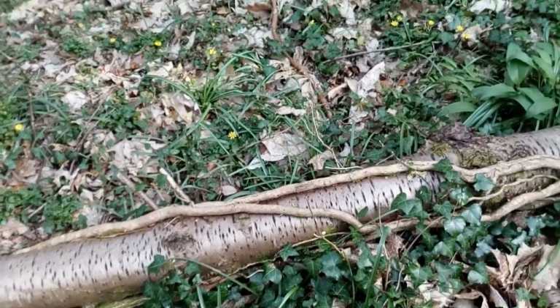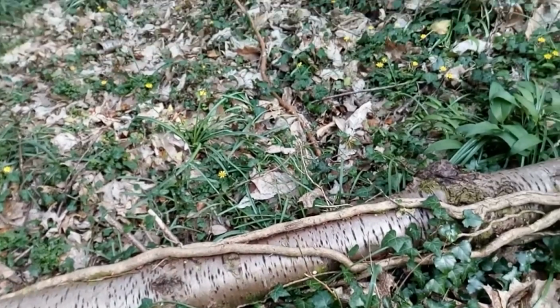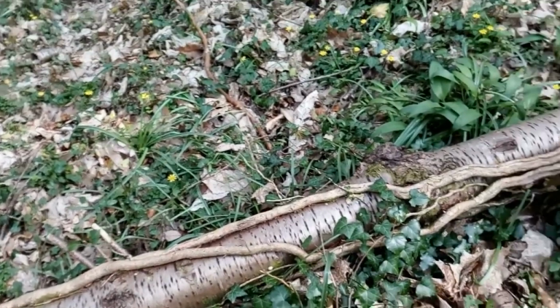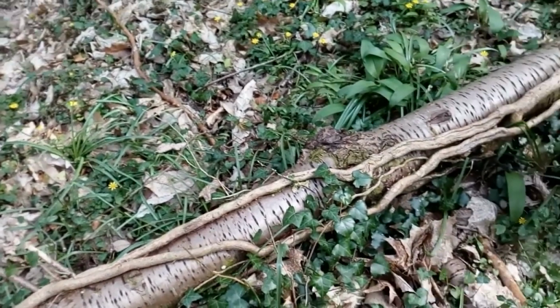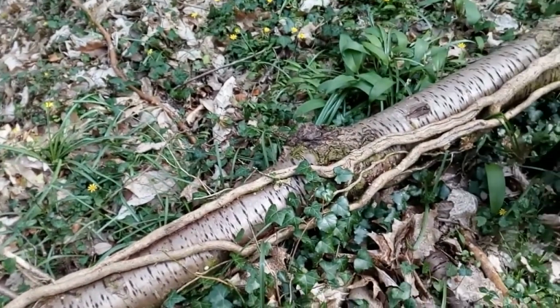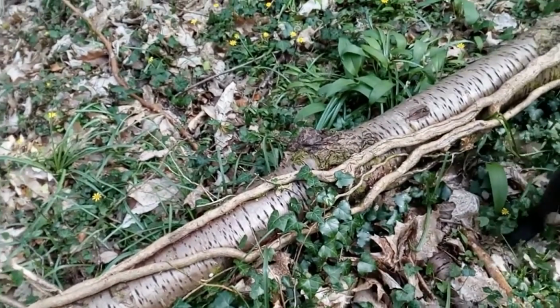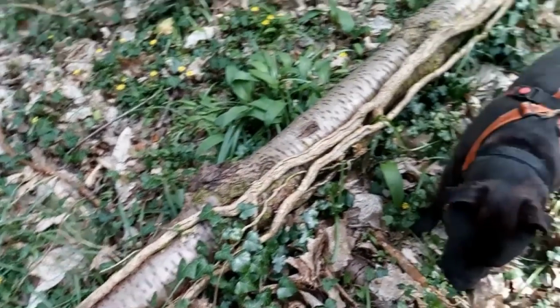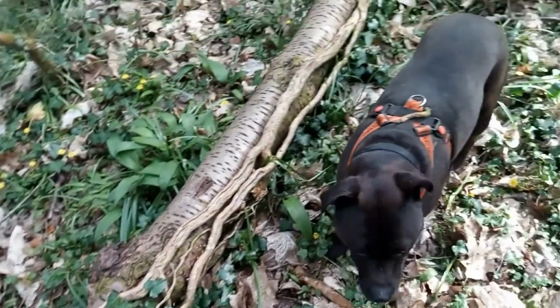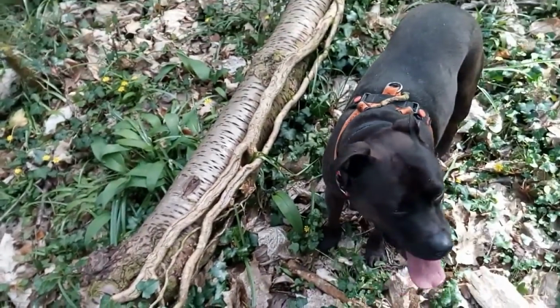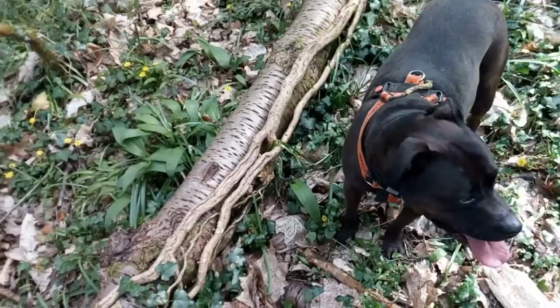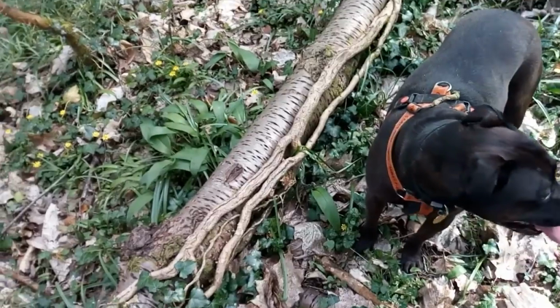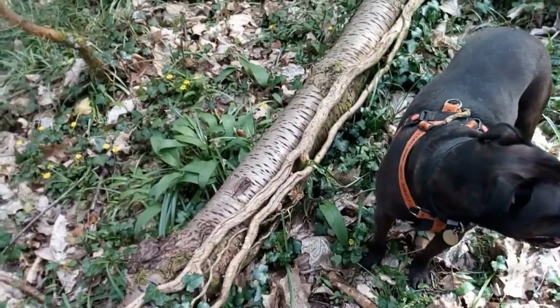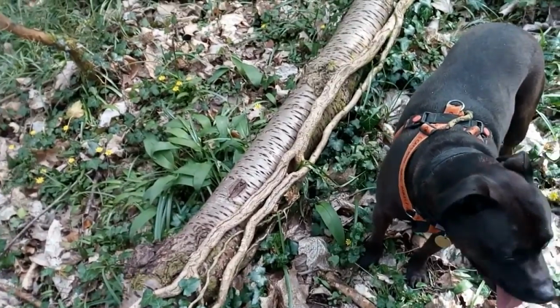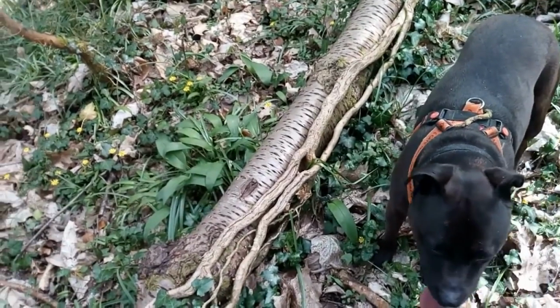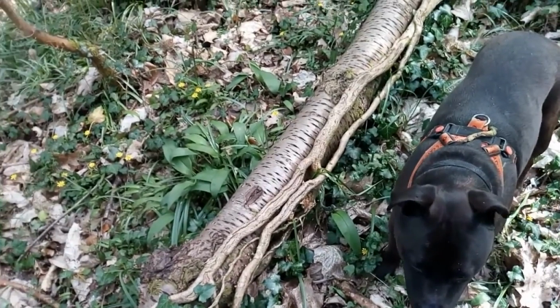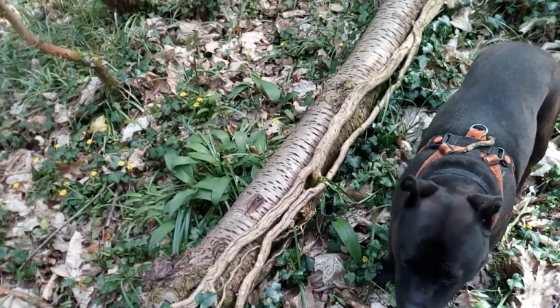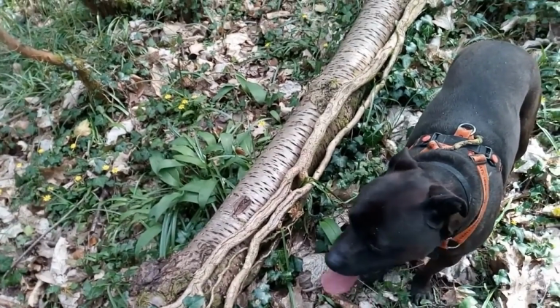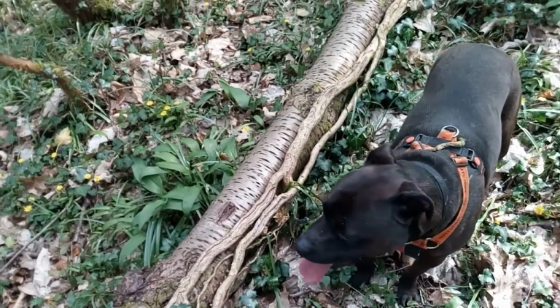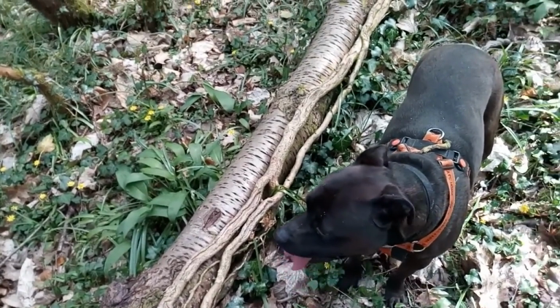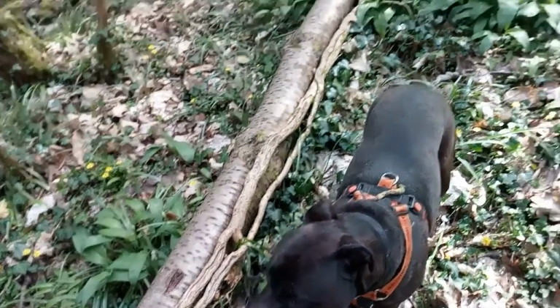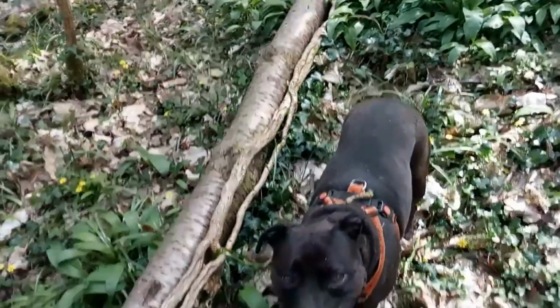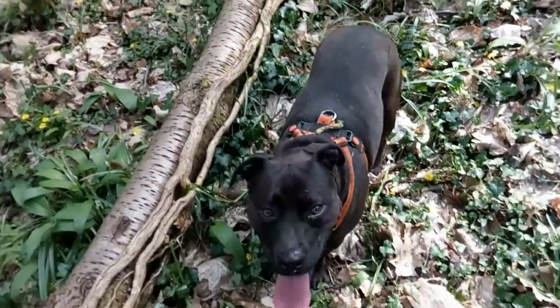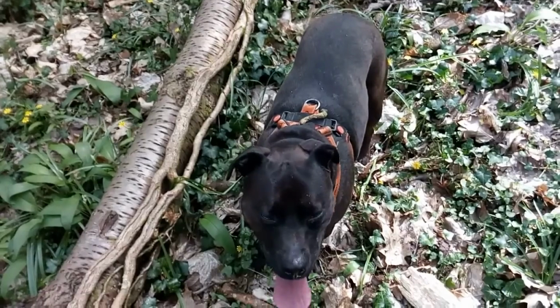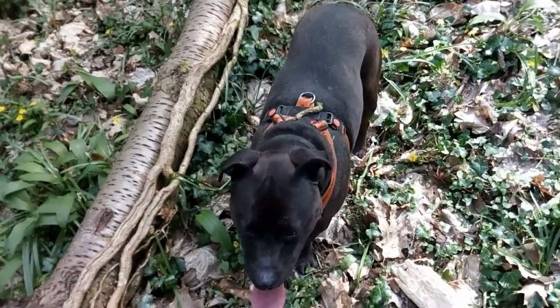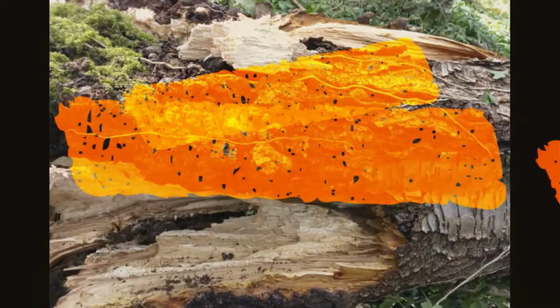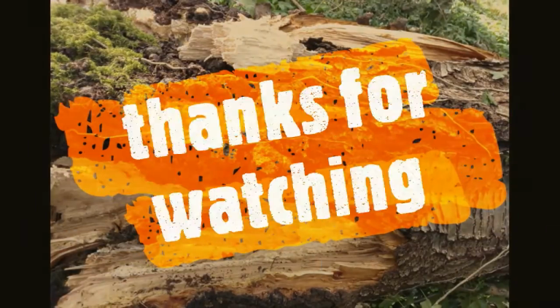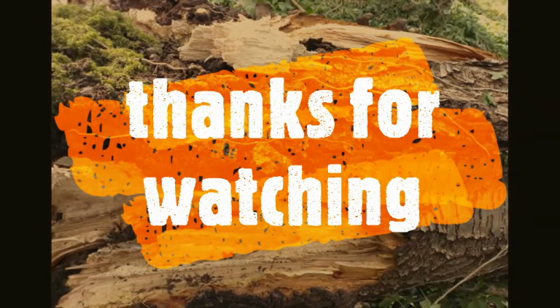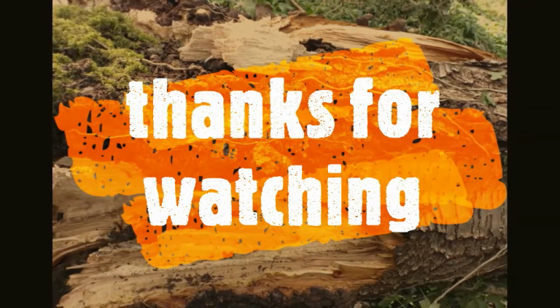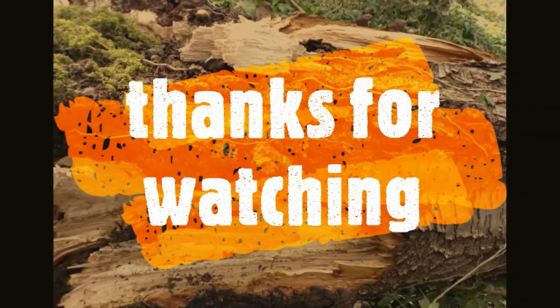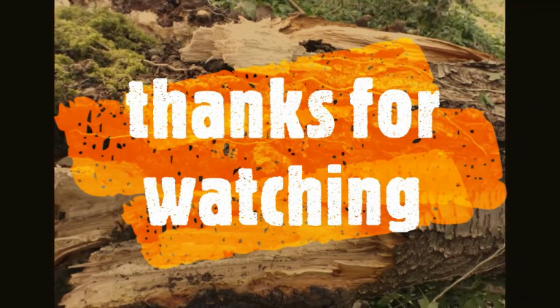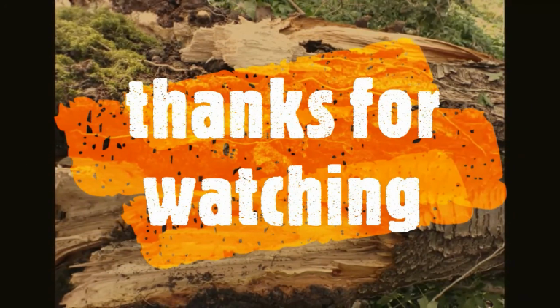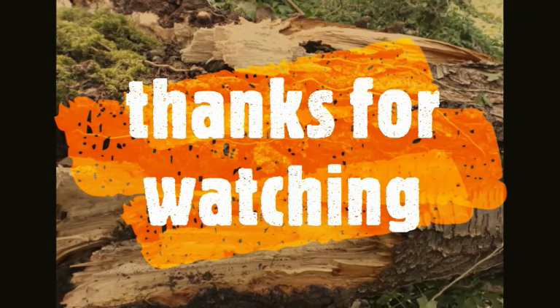You can take the bark off that and you can use it. We haven't done that today because, one, we haven't got a tool to take it off with, and two, we don't need any. So, thank you. We'll see you in the next one. Bye bye.